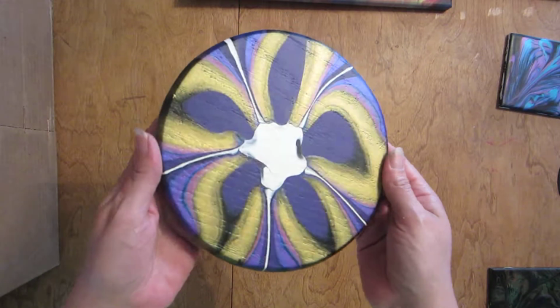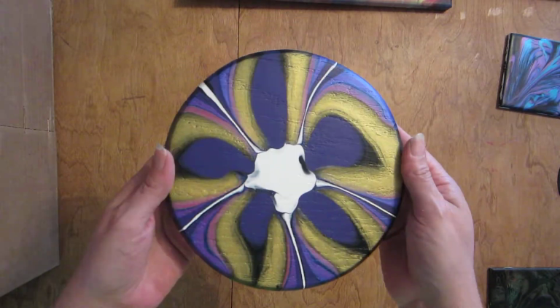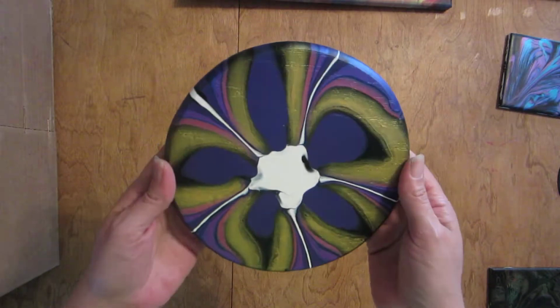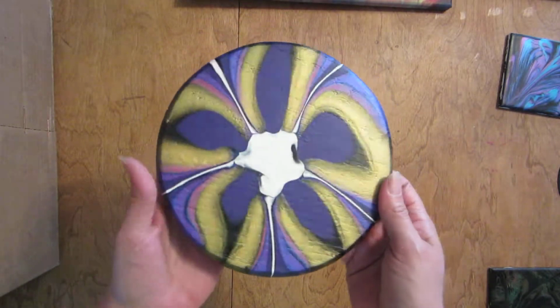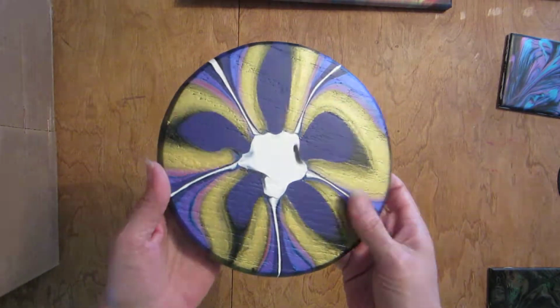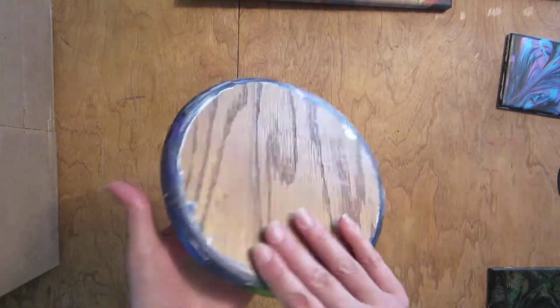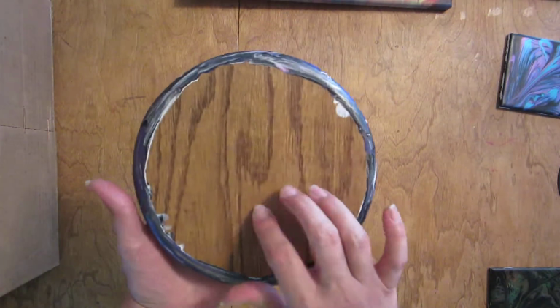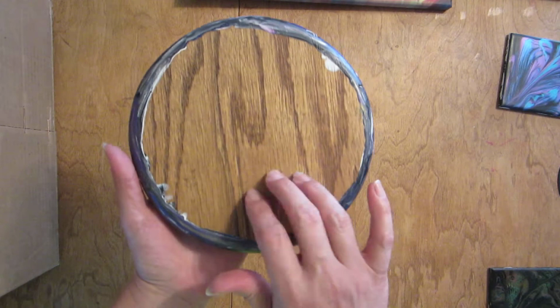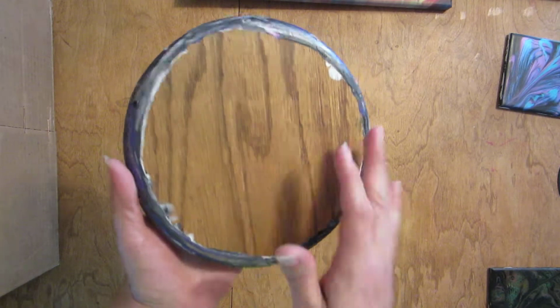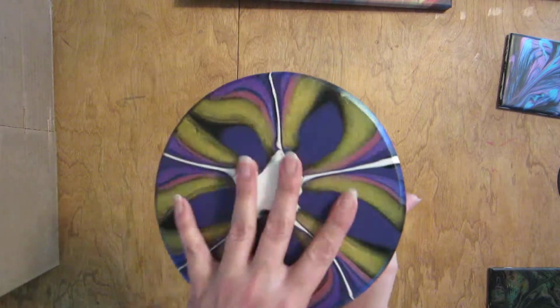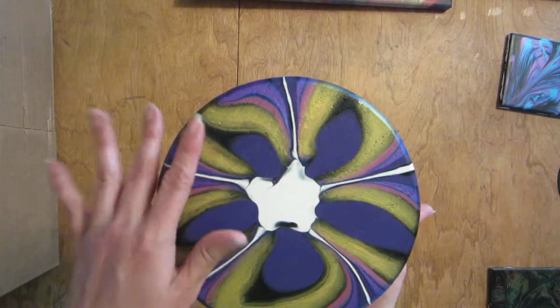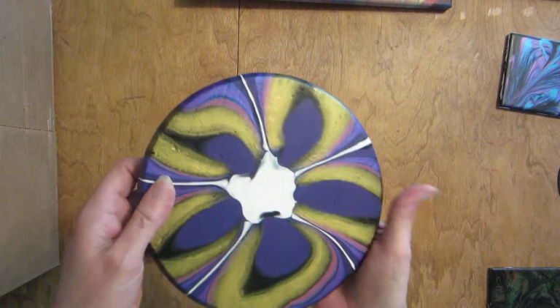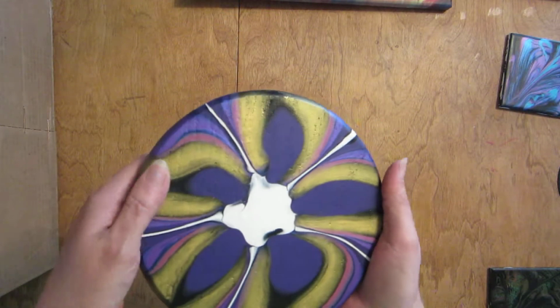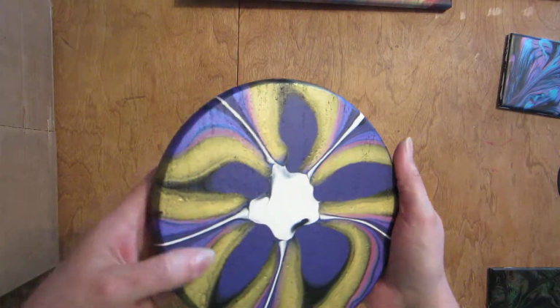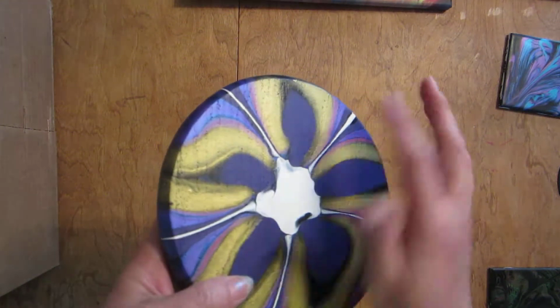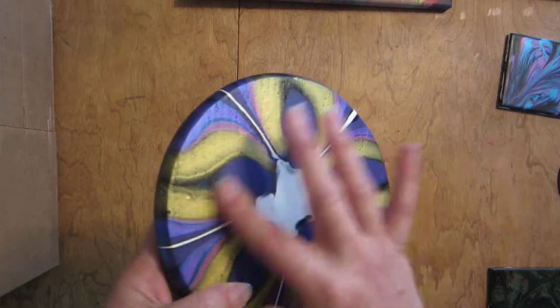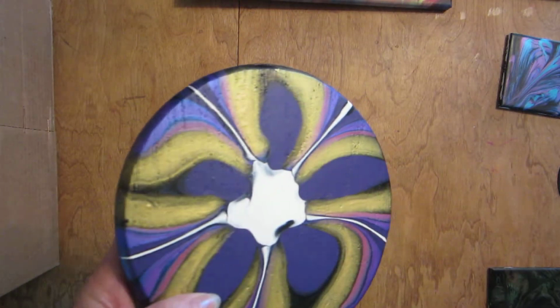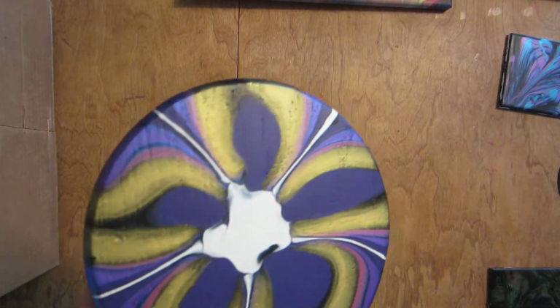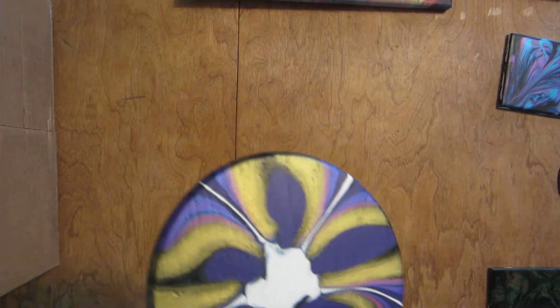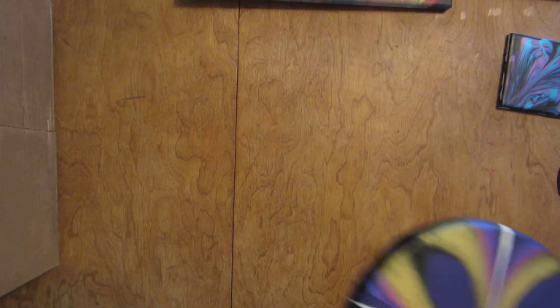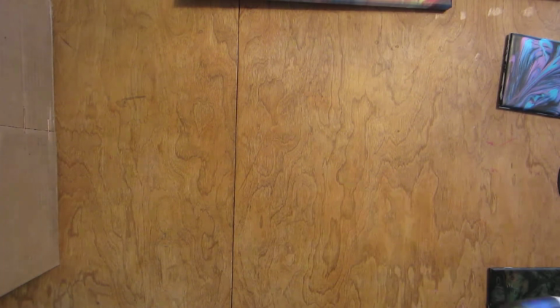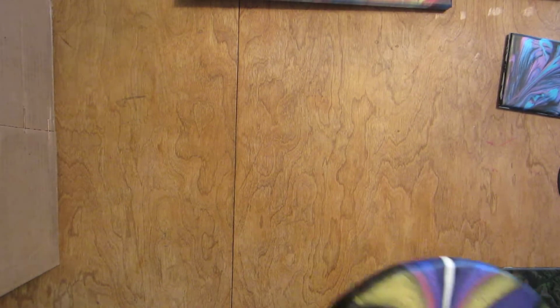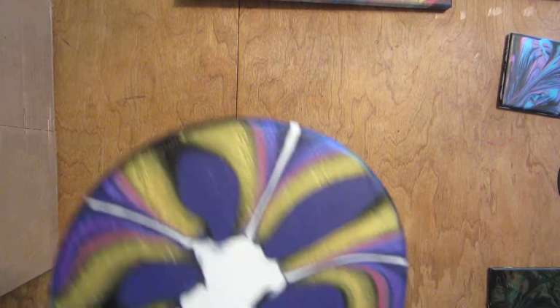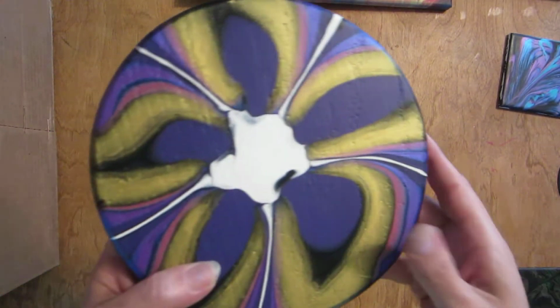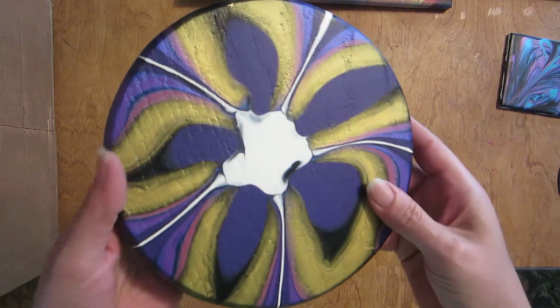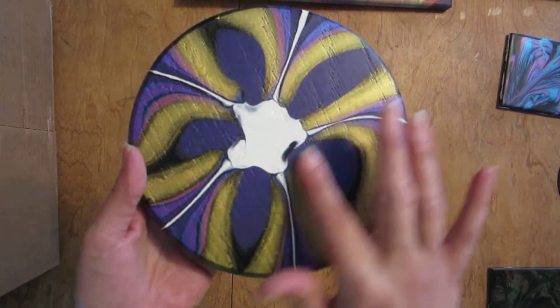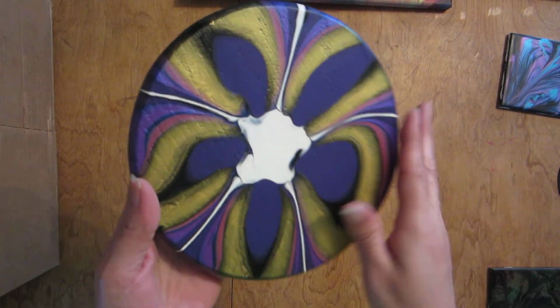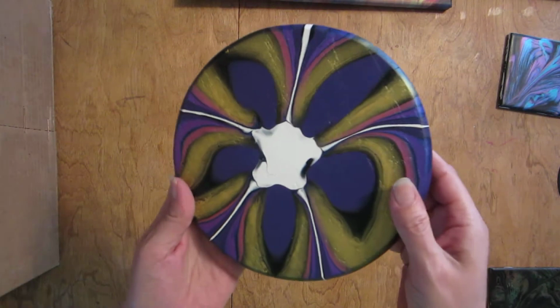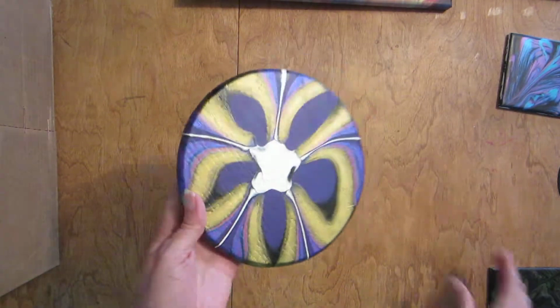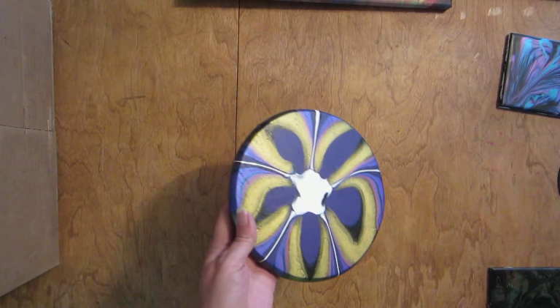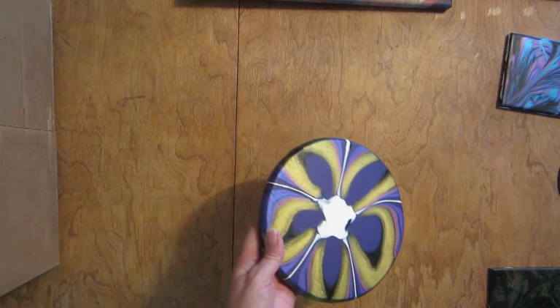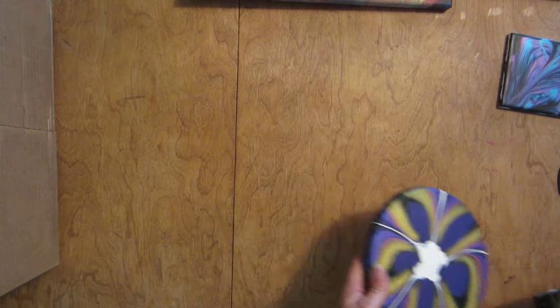I'm happy with this one. It's just a simple wood disc that I picked up, and yeah, it's got the grain through it. It still looks really cool.